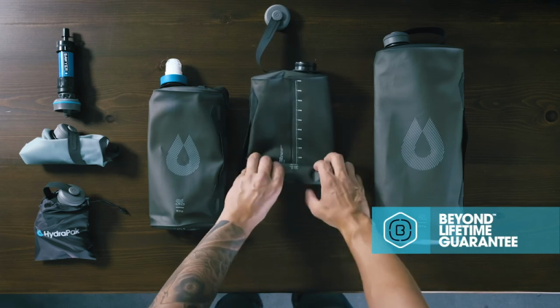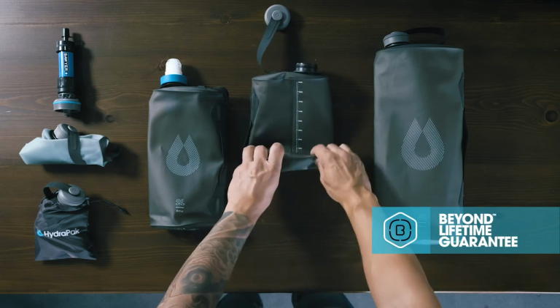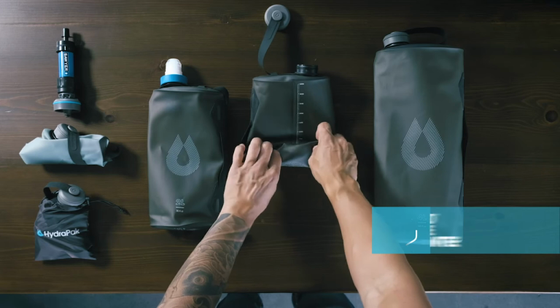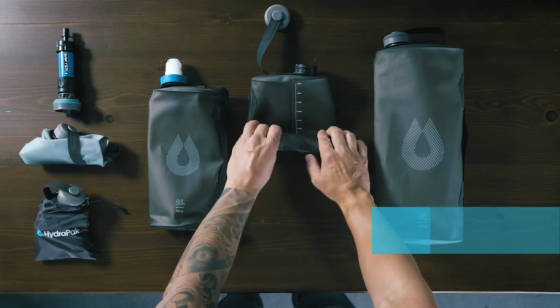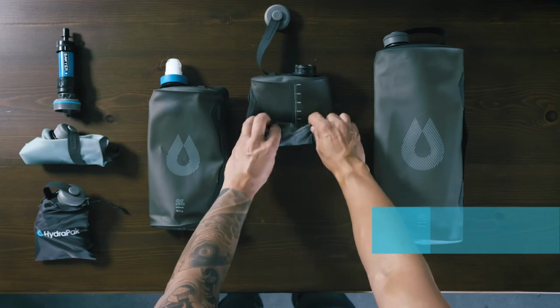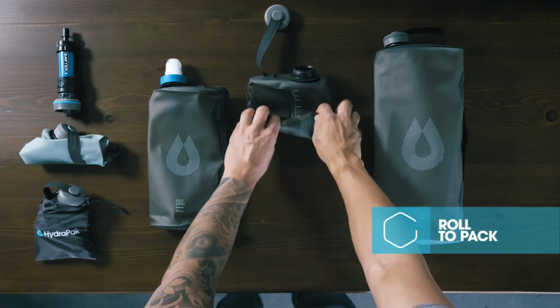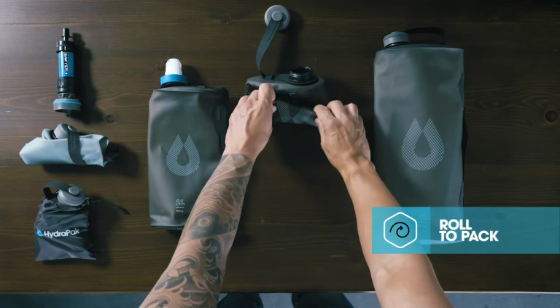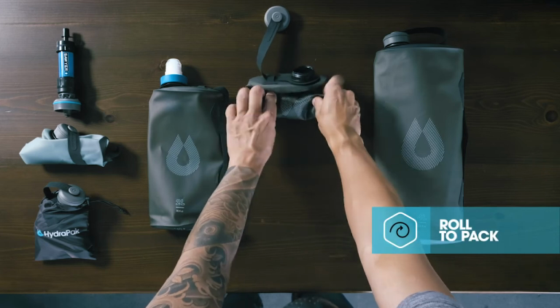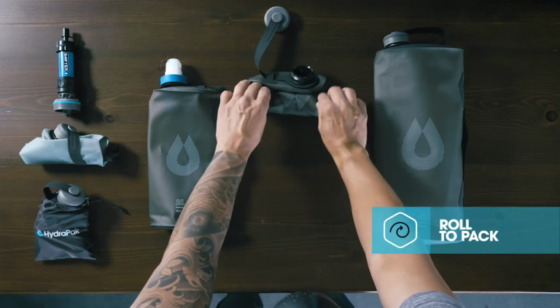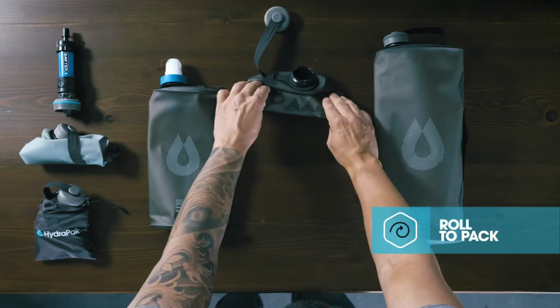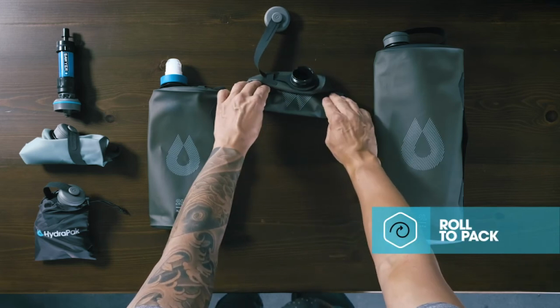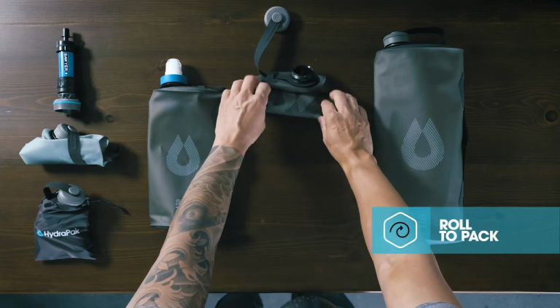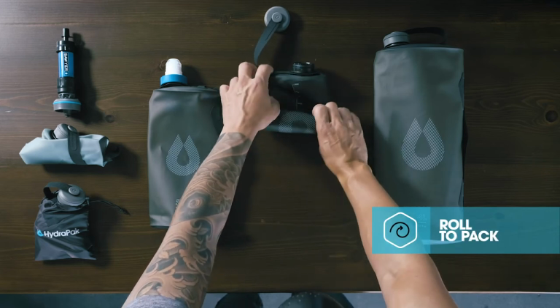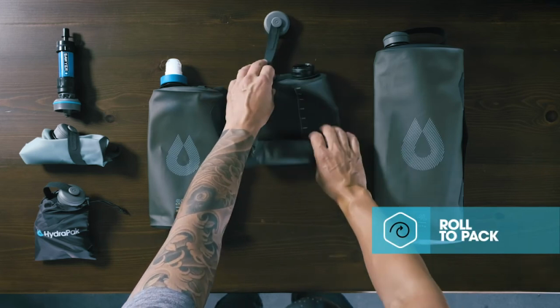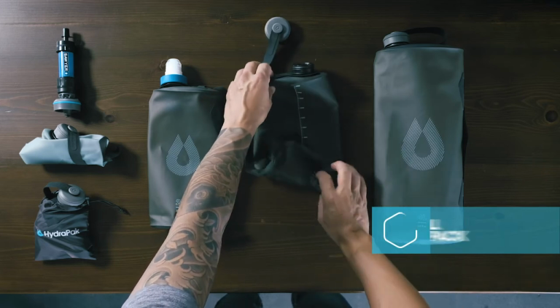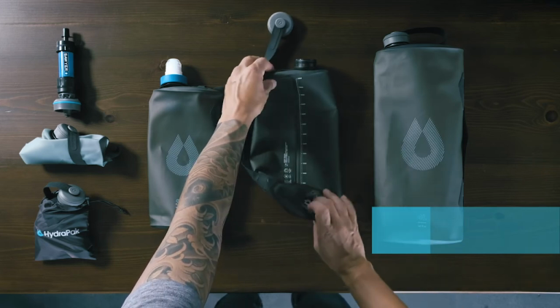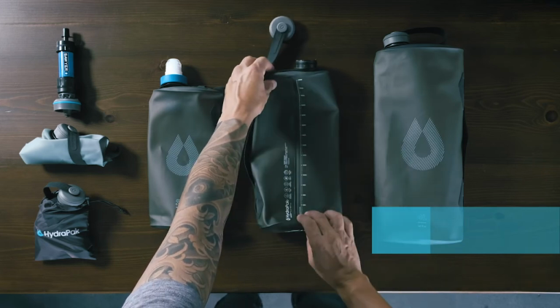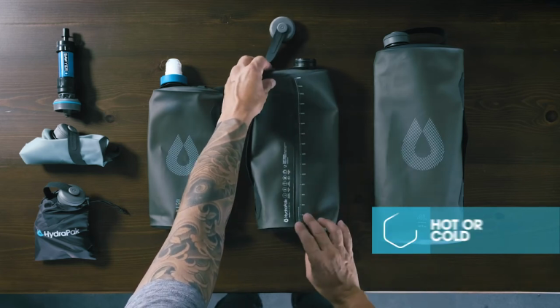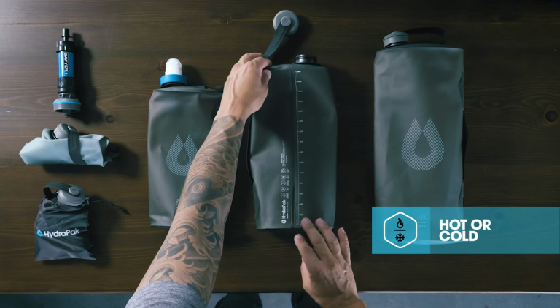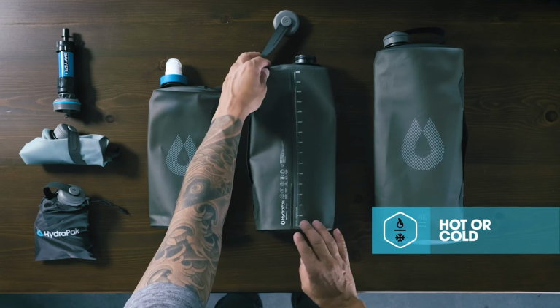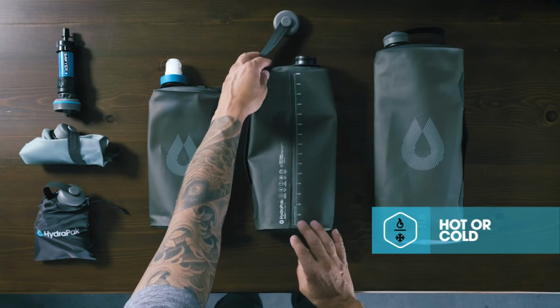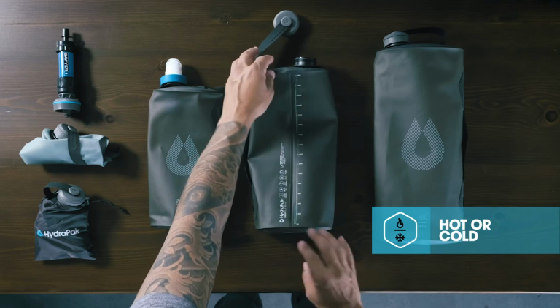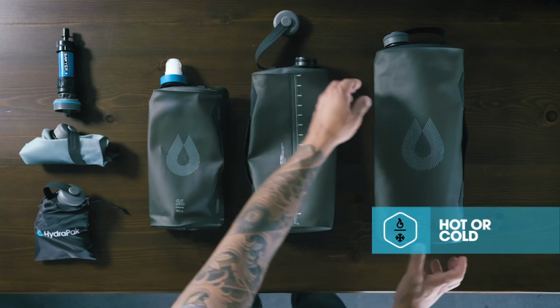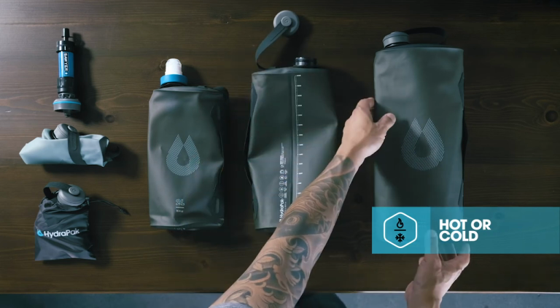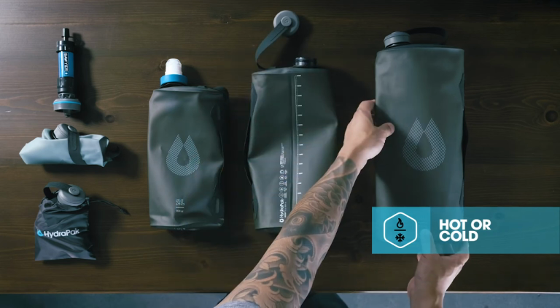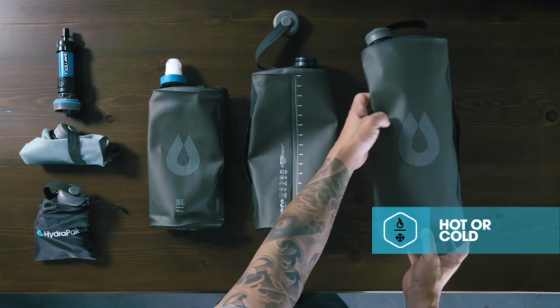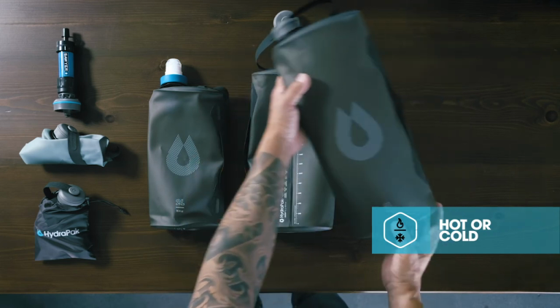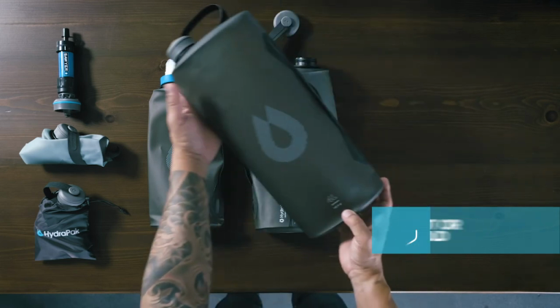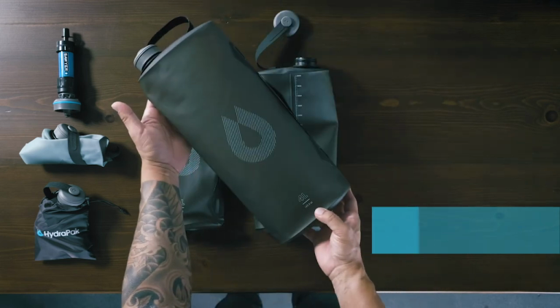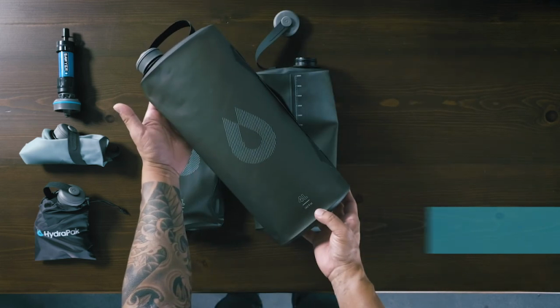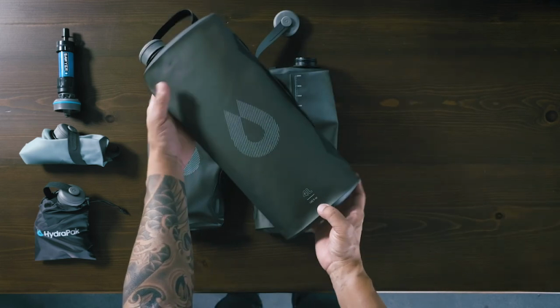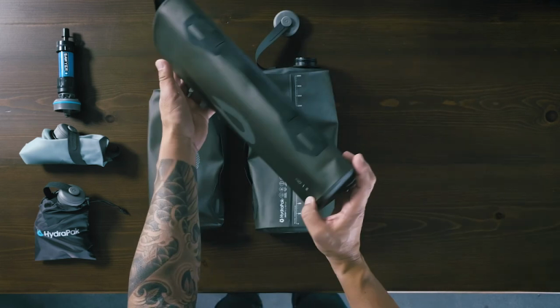The Seeker crushes down when empty and packs away in the included storage bag. You can freeze it and use it as an ice pack when car camping, or pull it out at base camp when you need to filter and refill.